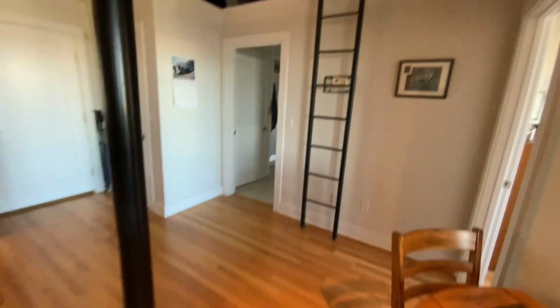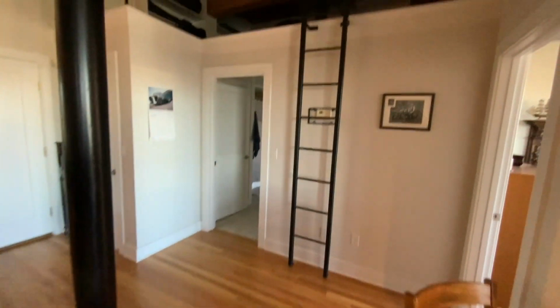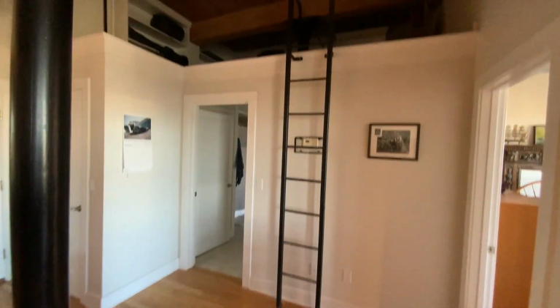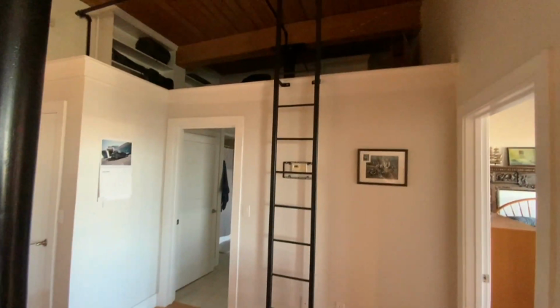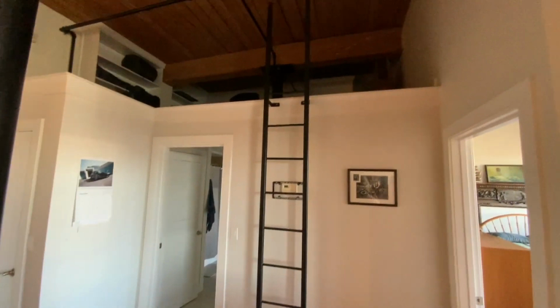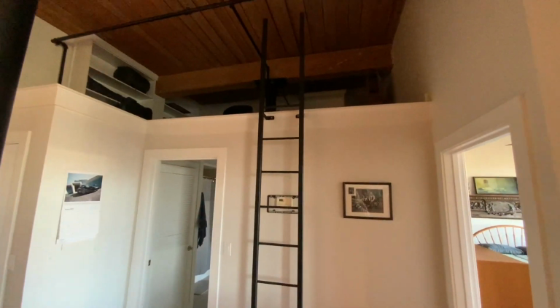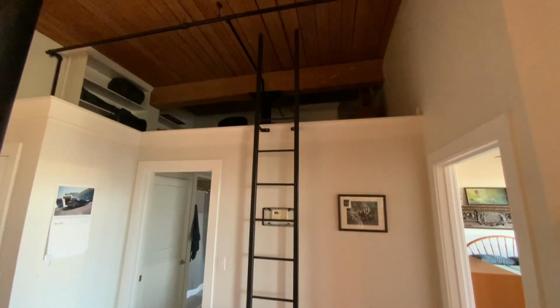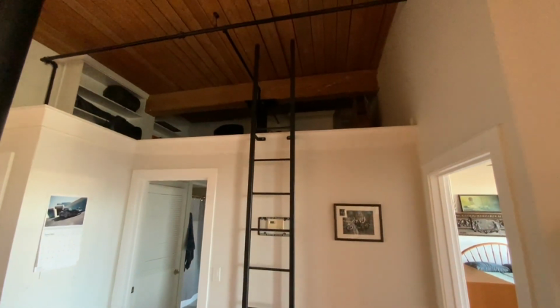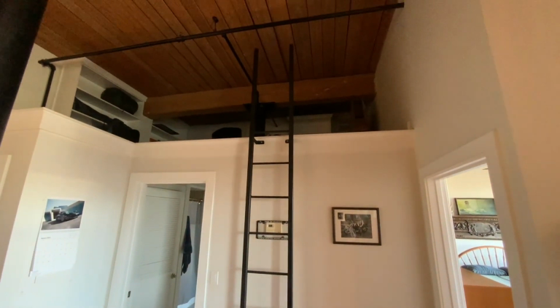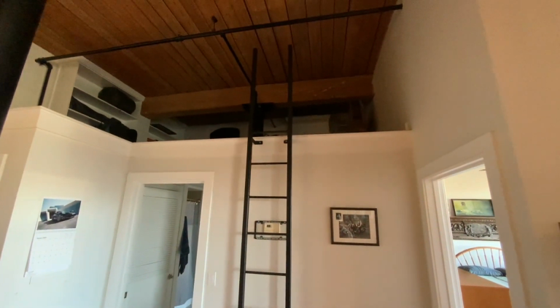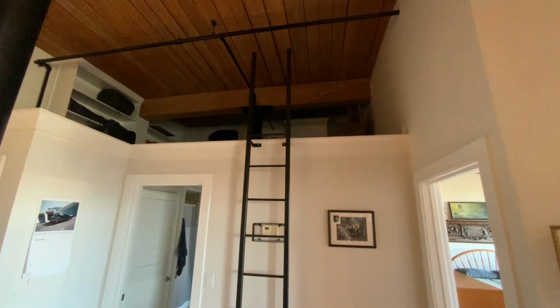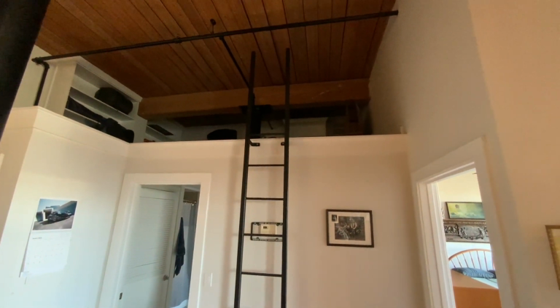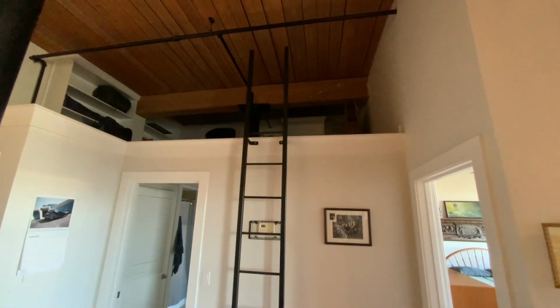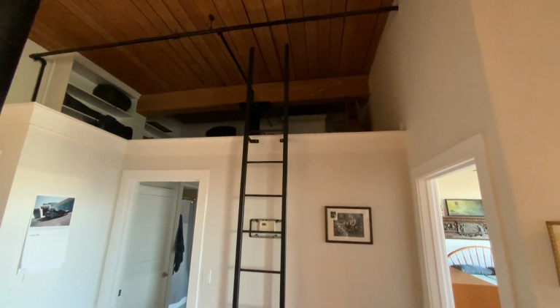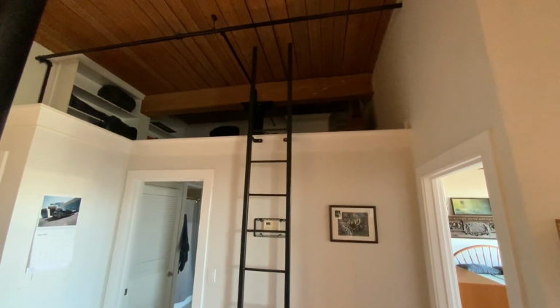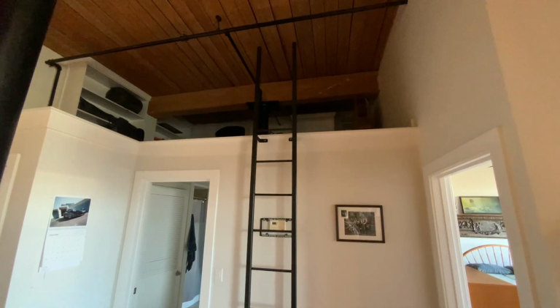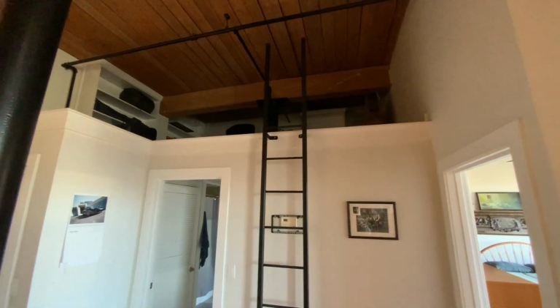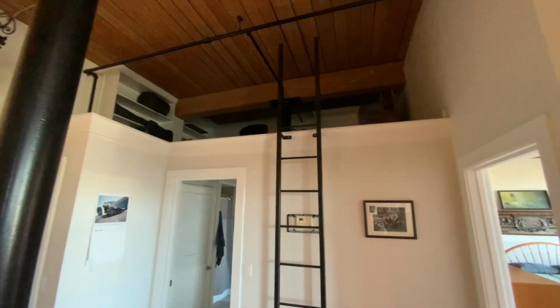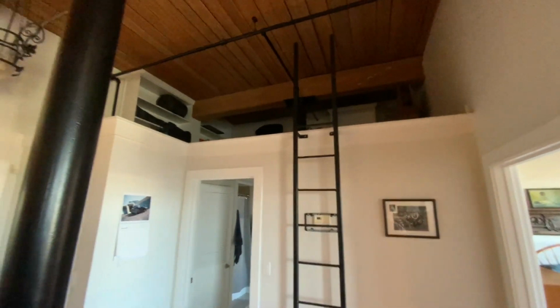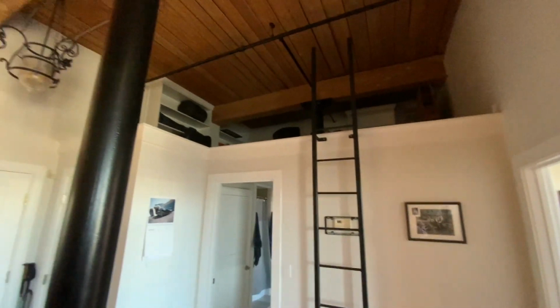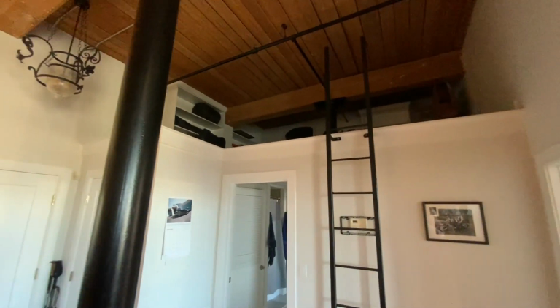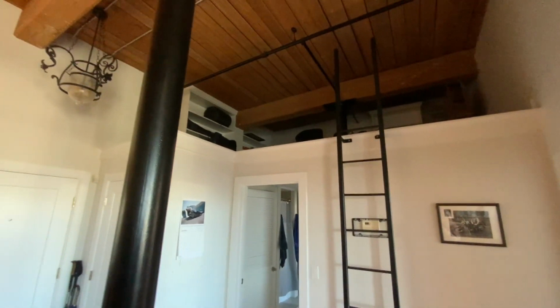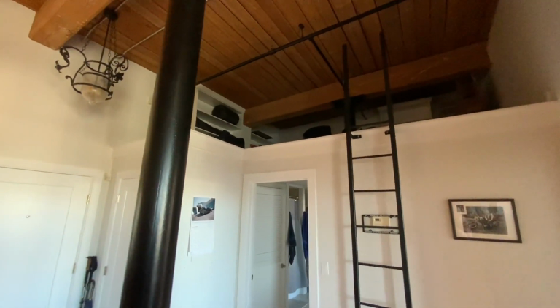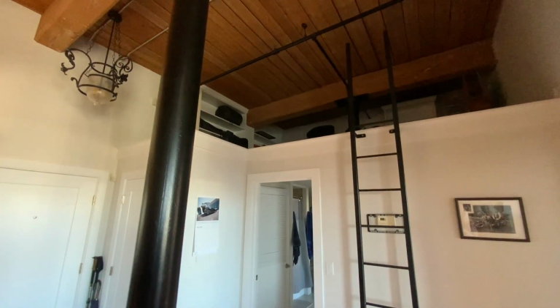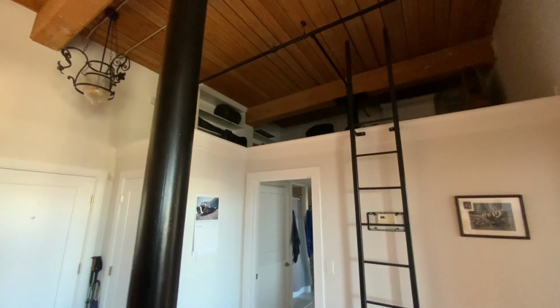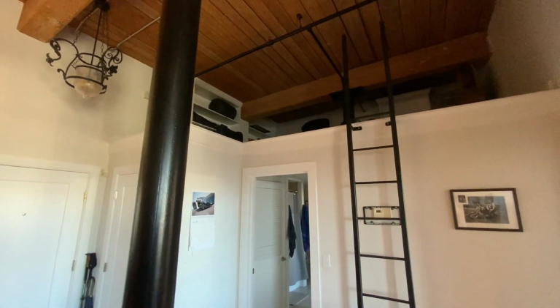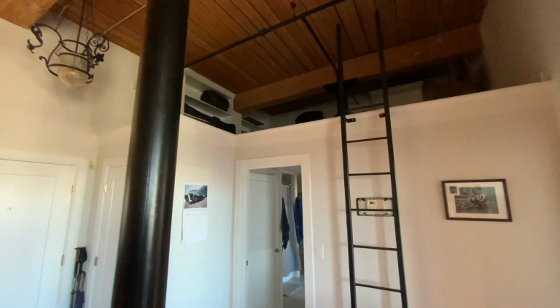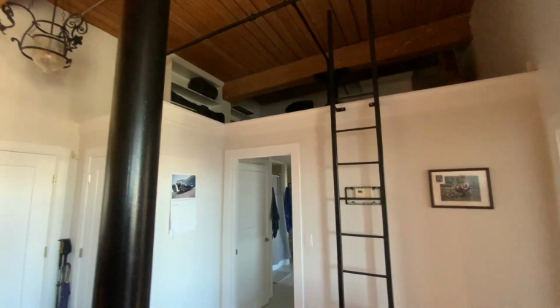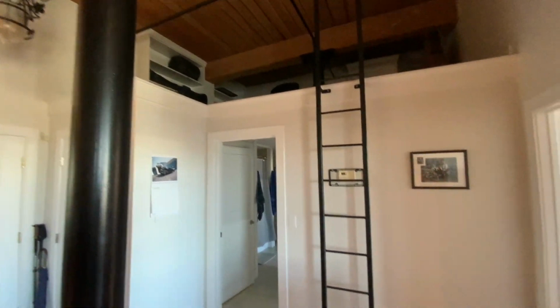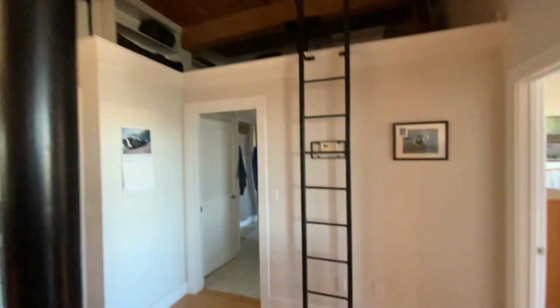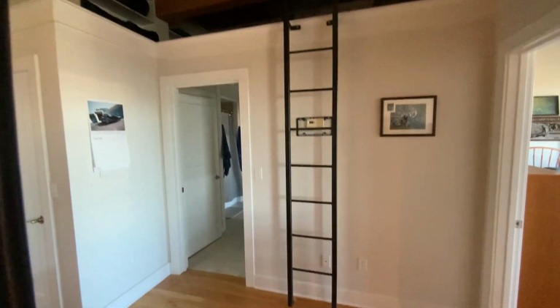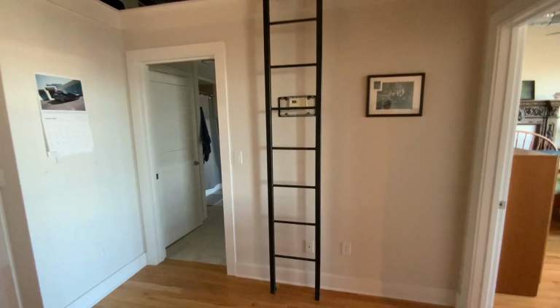I have a loft for storage. I've got a bunch of more guitar cases up there, my skis which I'll bring down, and snowshoes.